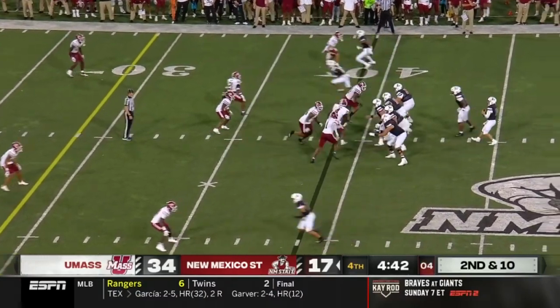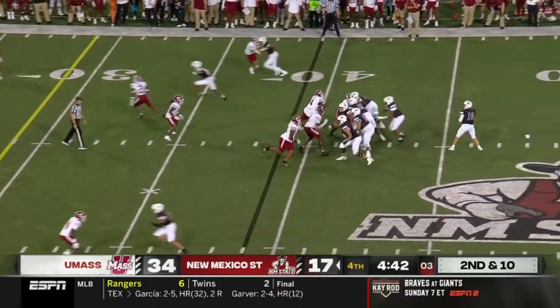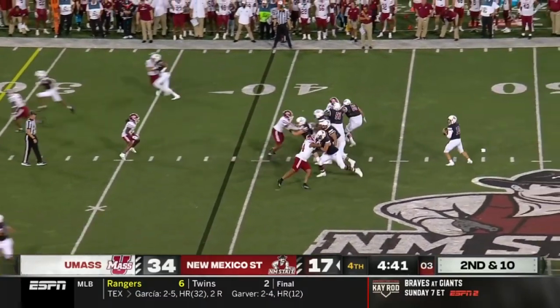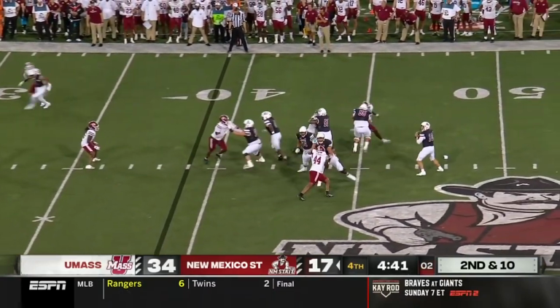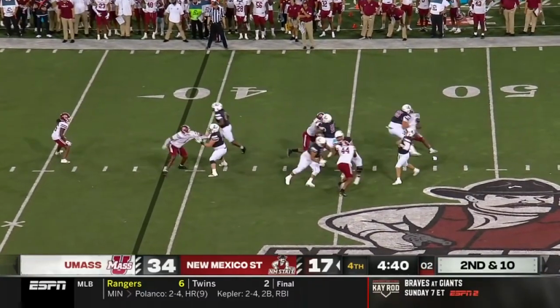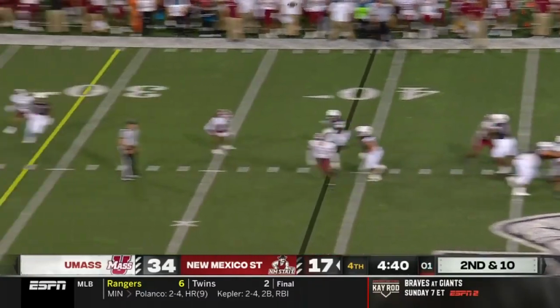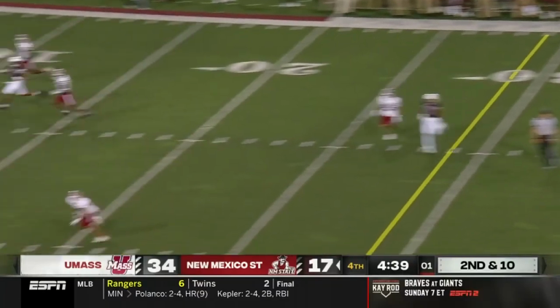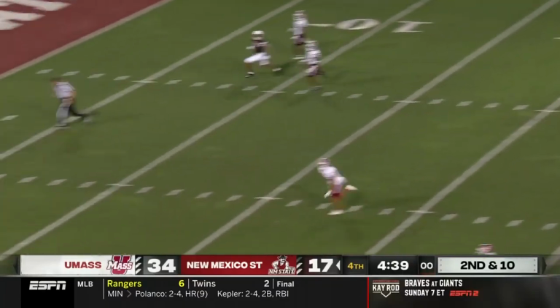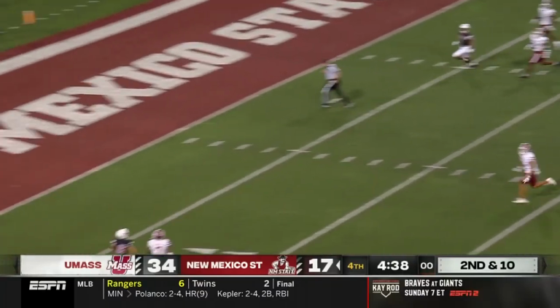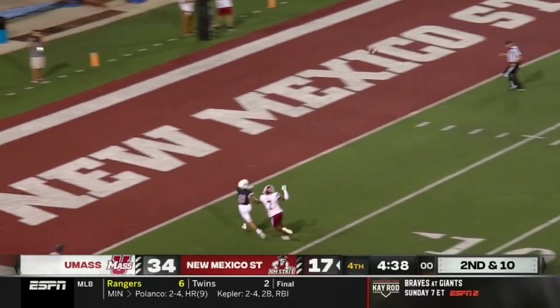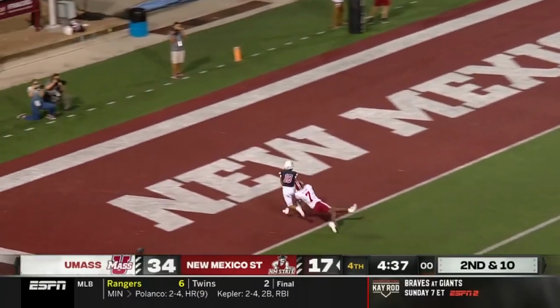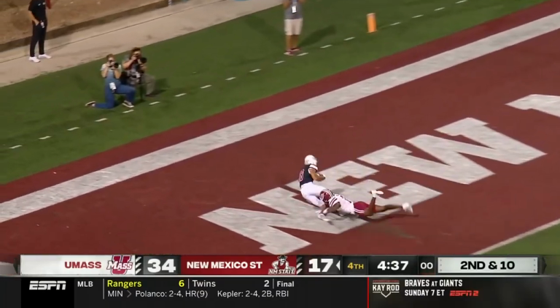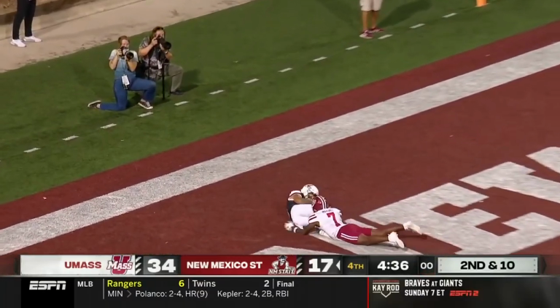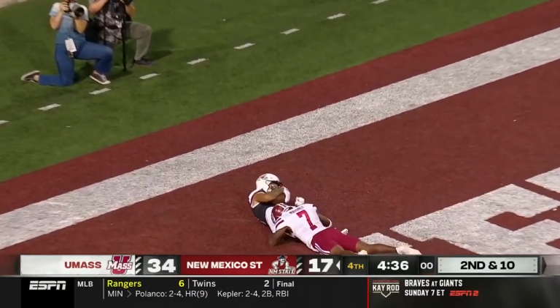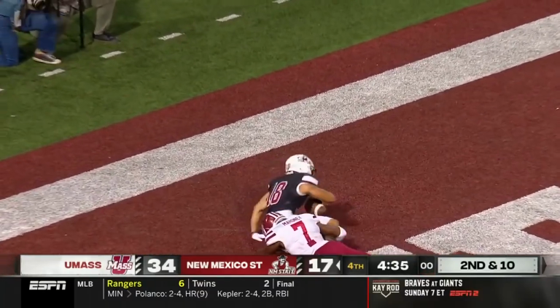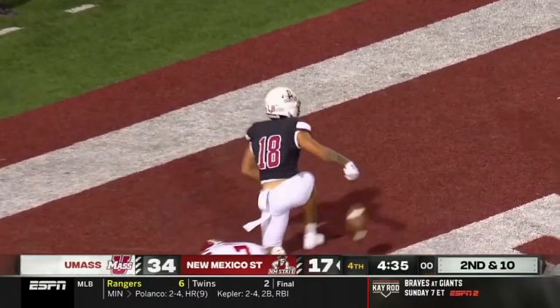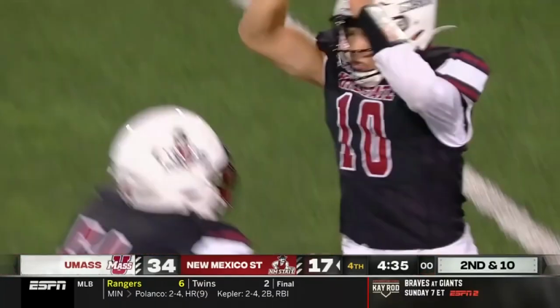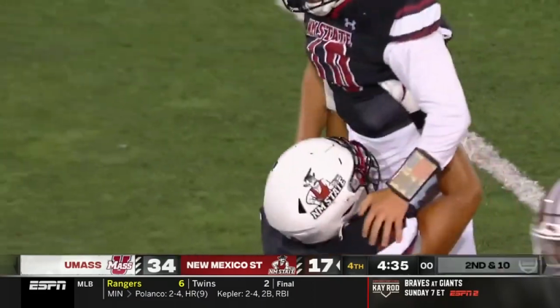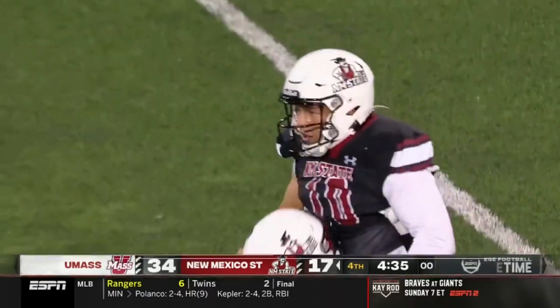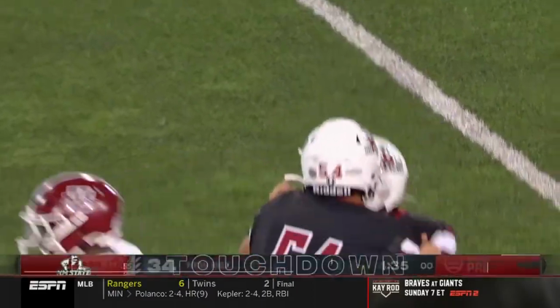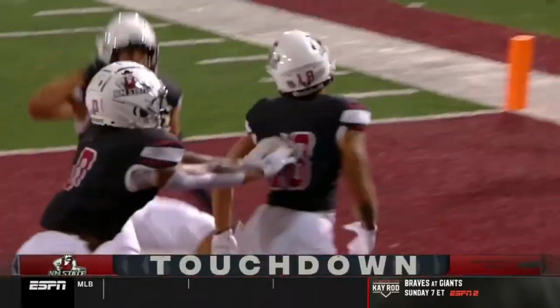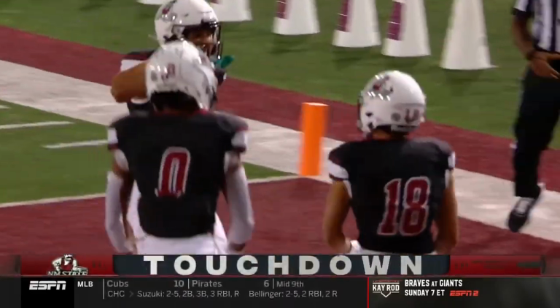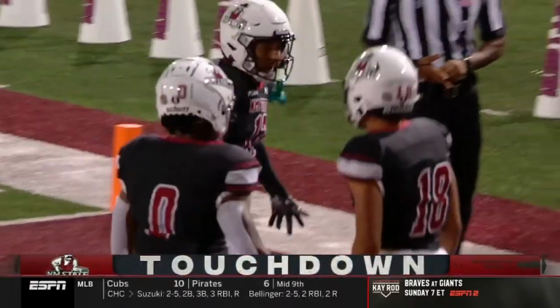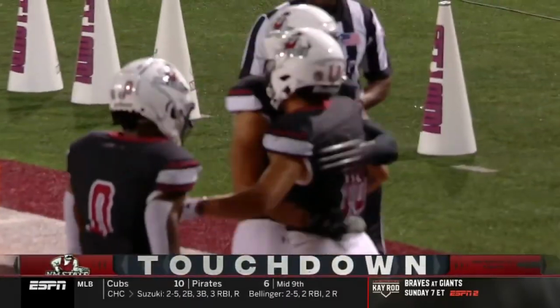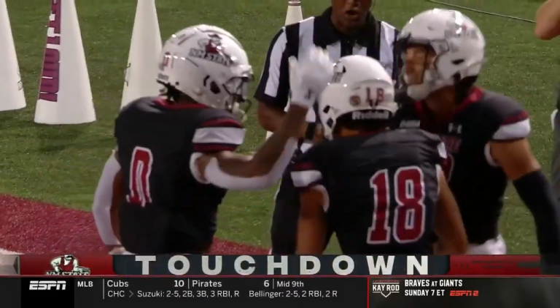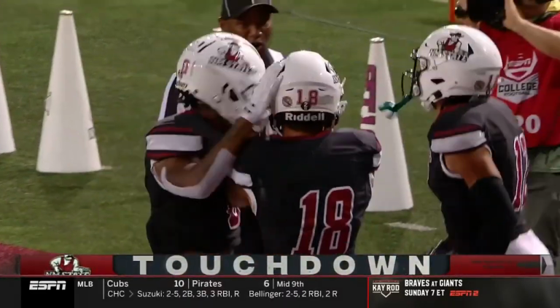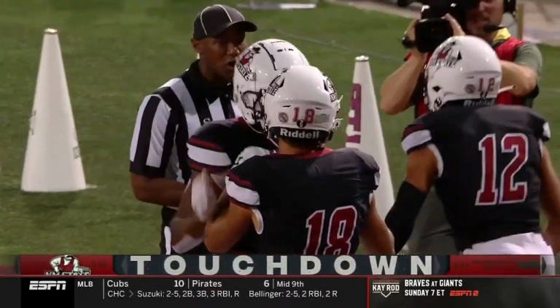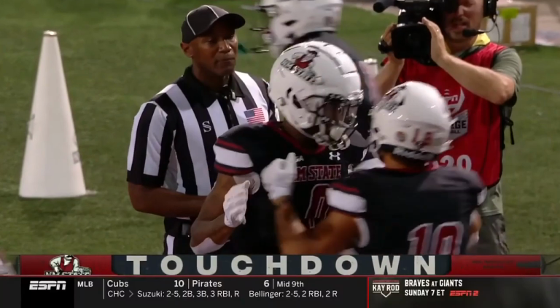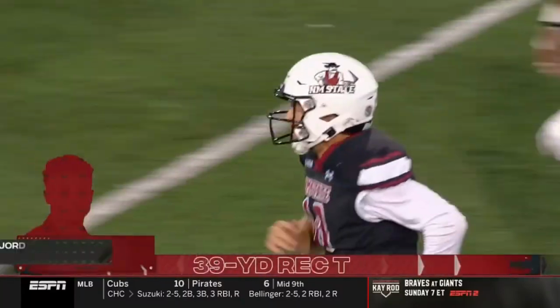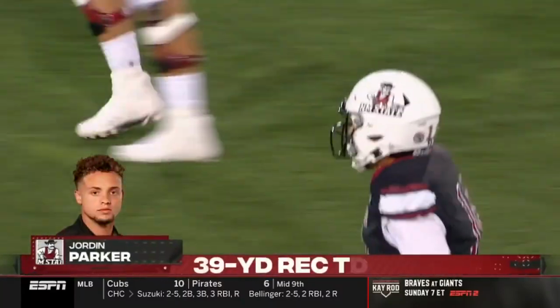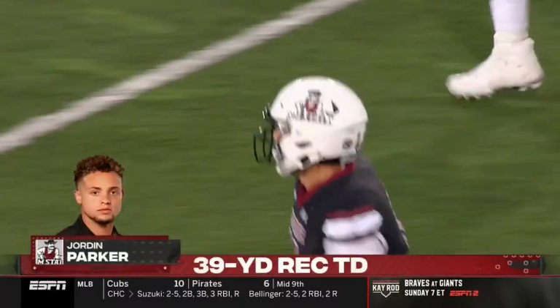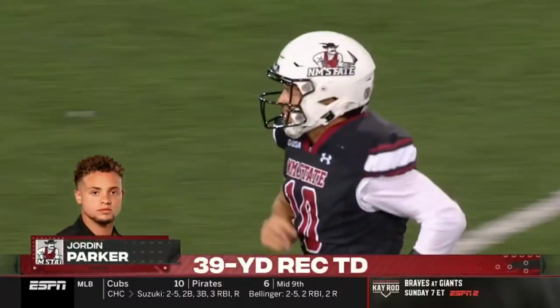Second and ten, four-man rush, Pavia airing it out to the end zone. Touchdown! A 39-yard strike to Jordan Parker. And there's still life for the Aggies.